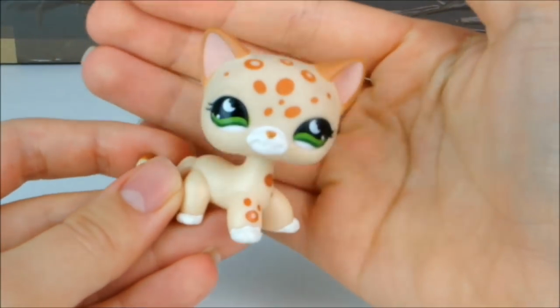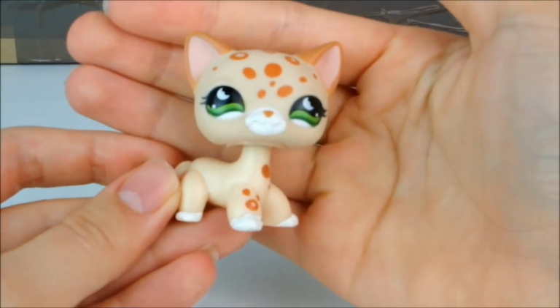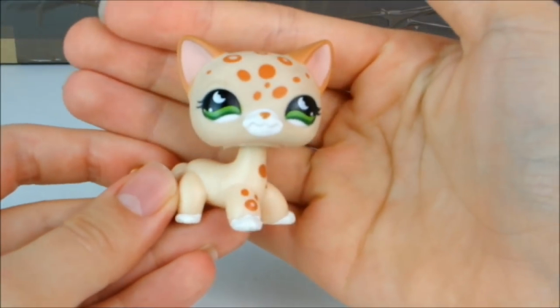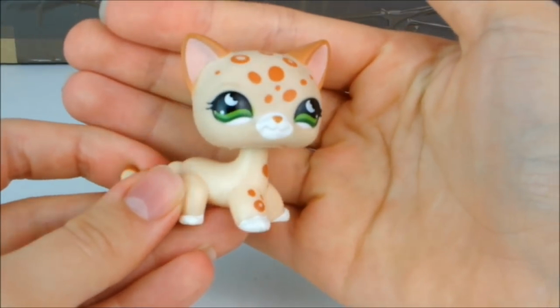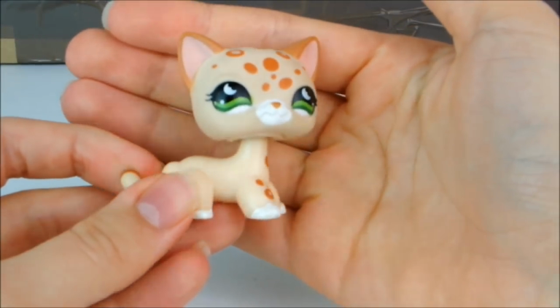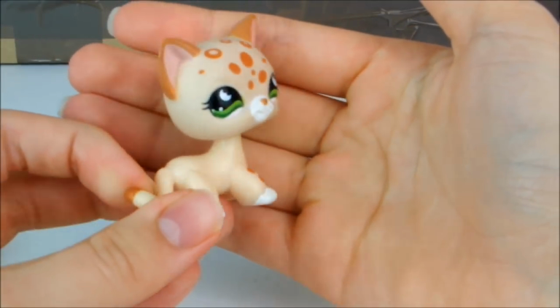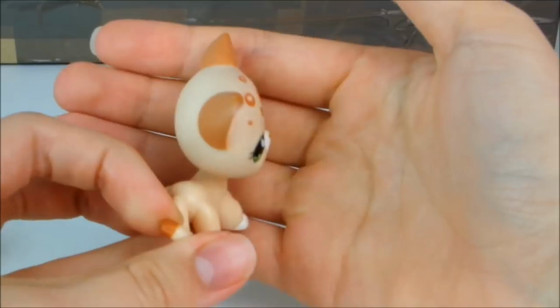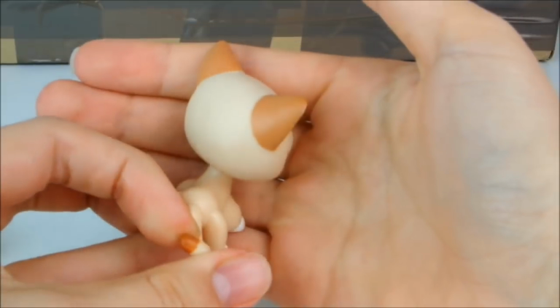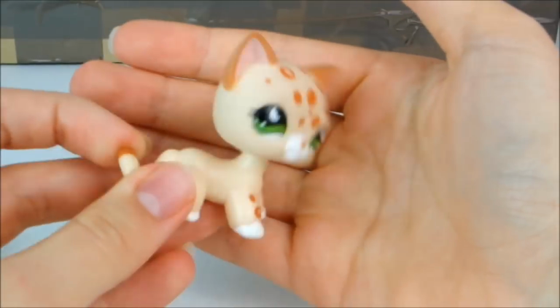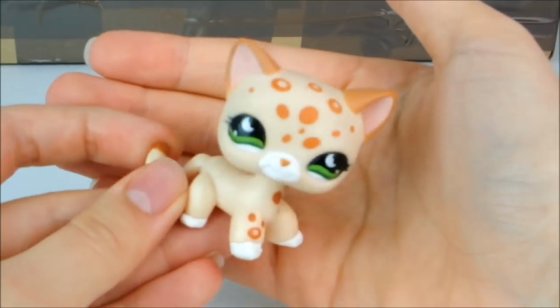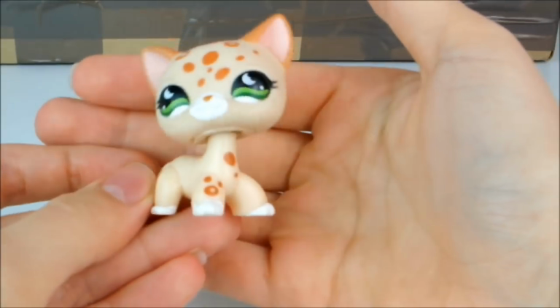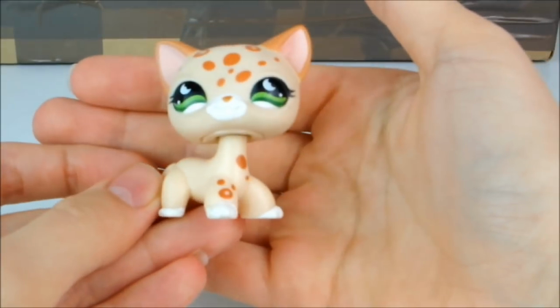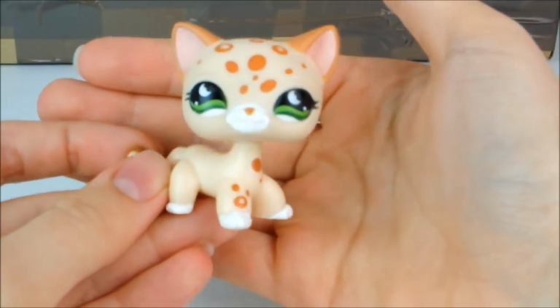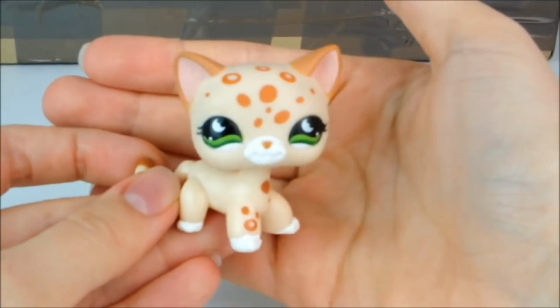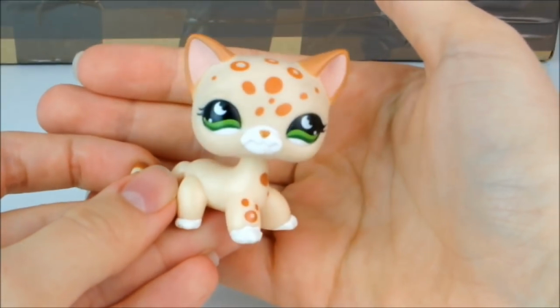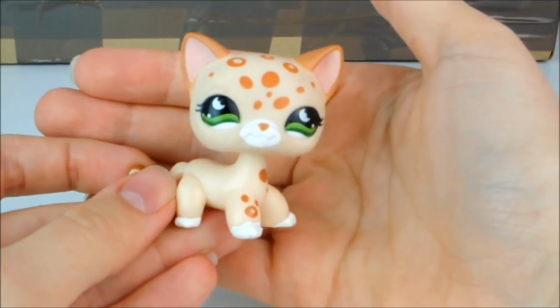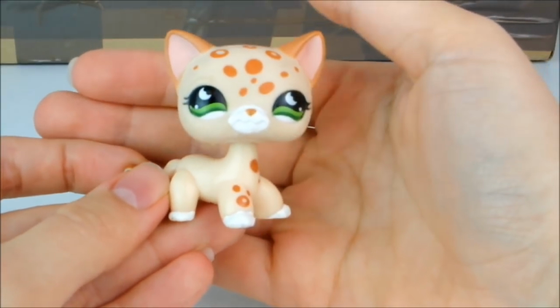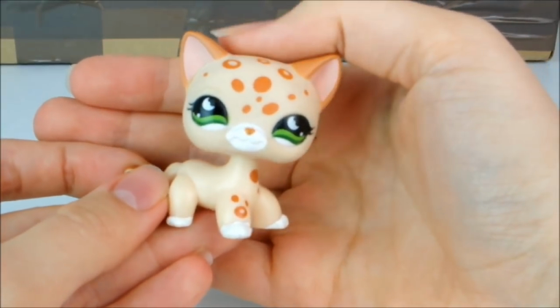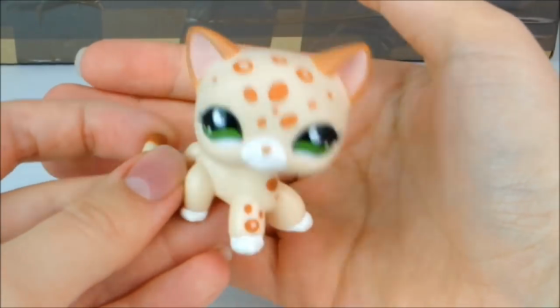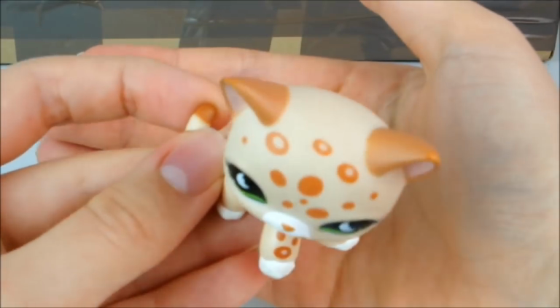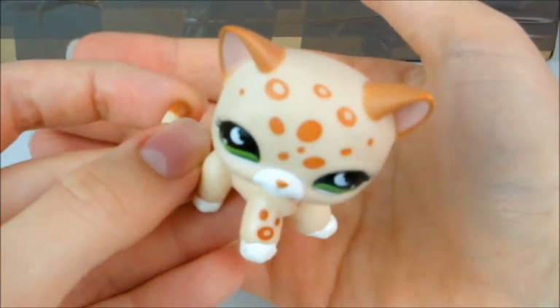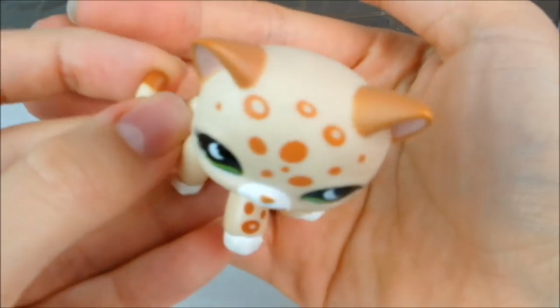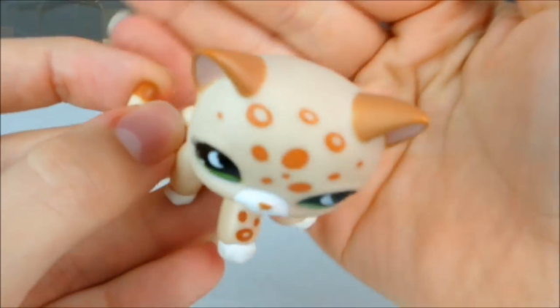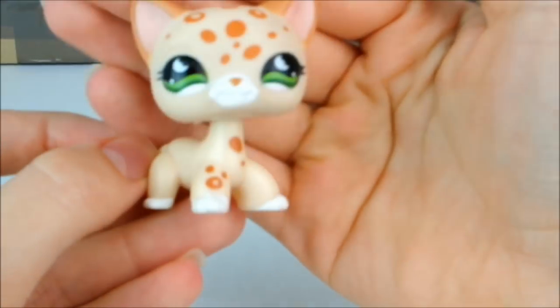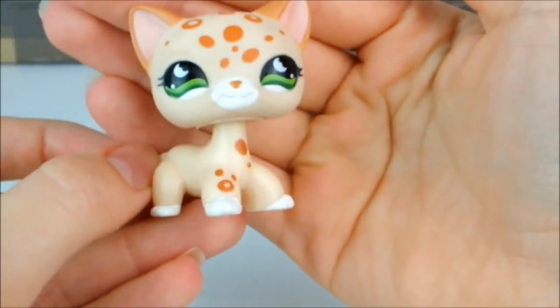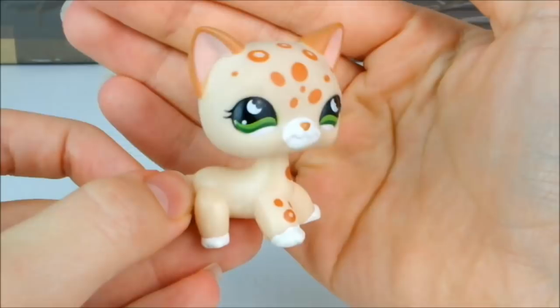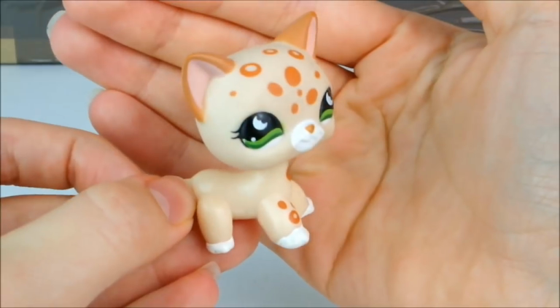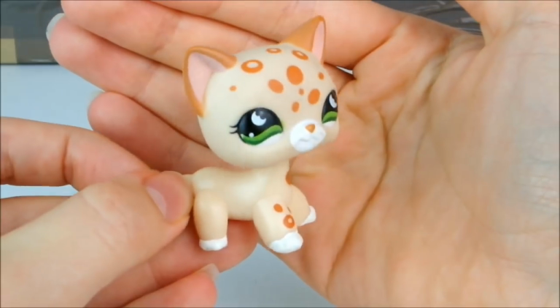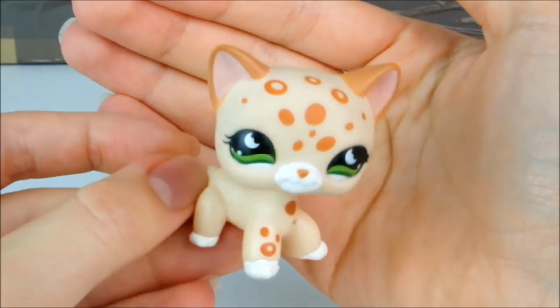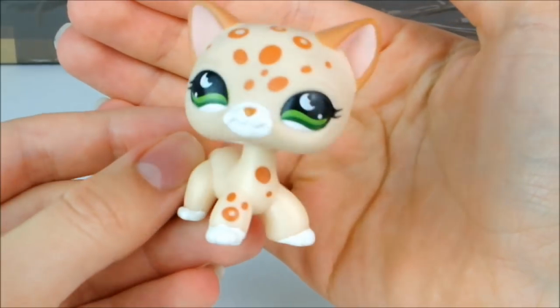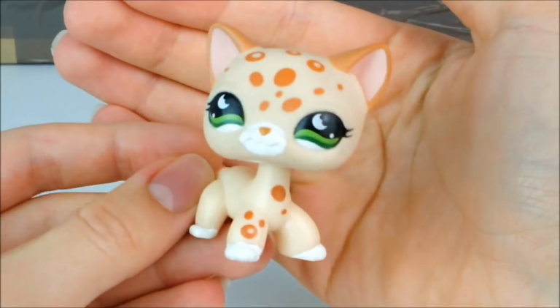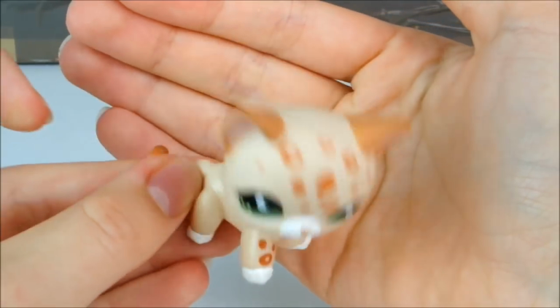It looks like a little leopard to me. It's in the short hair cat mould, but it's also a wild cat, which is pretty cool. I really love the colours of this one, and it's also in mint condition. Isn't she pretty?